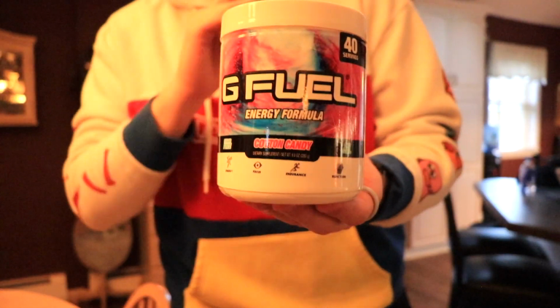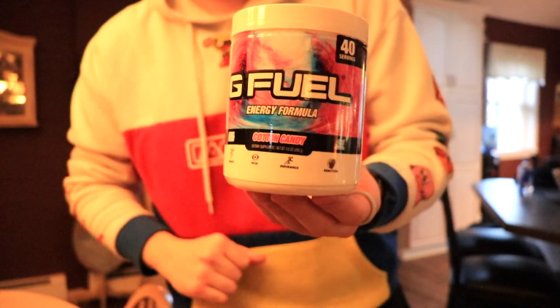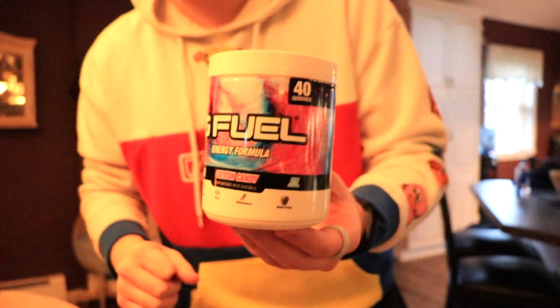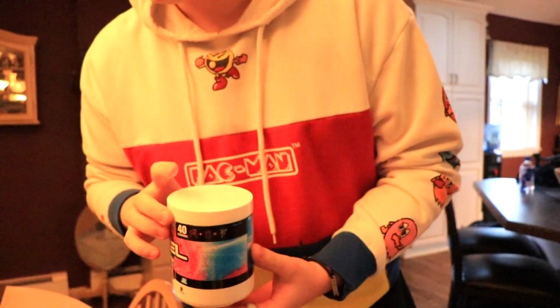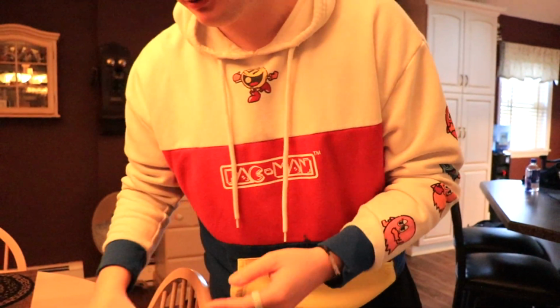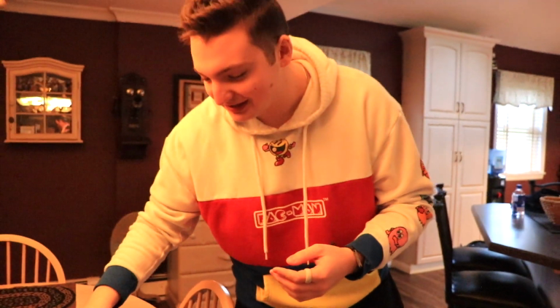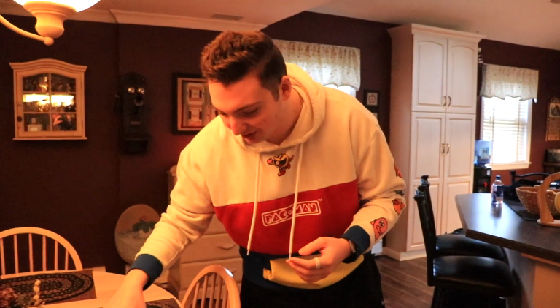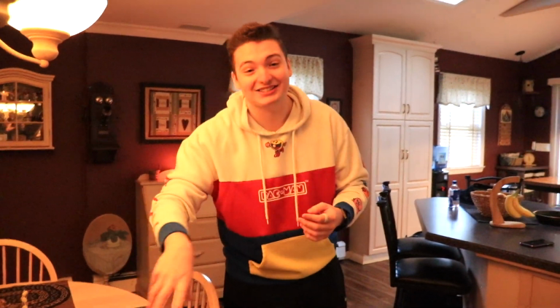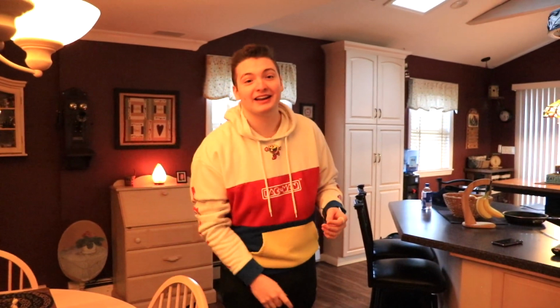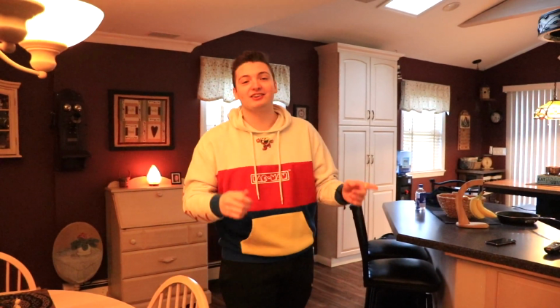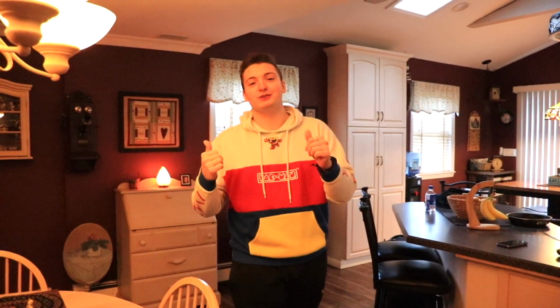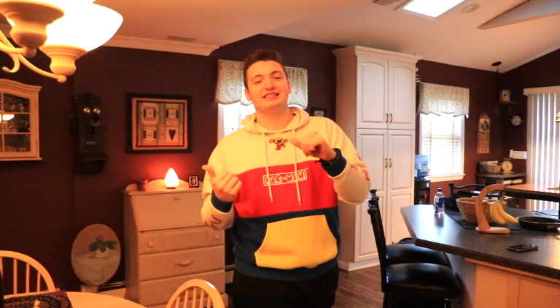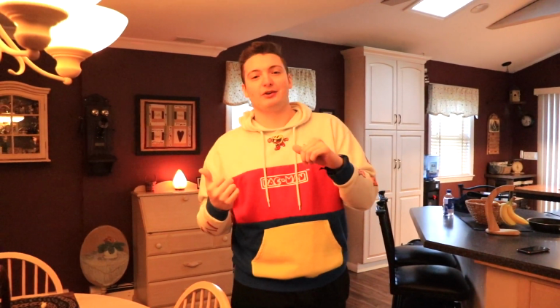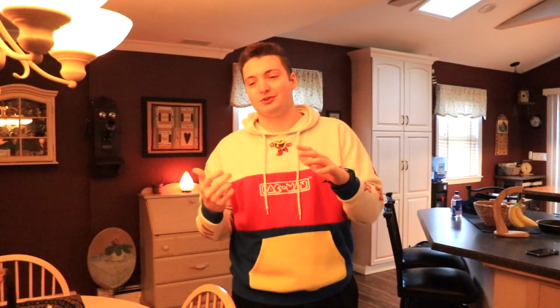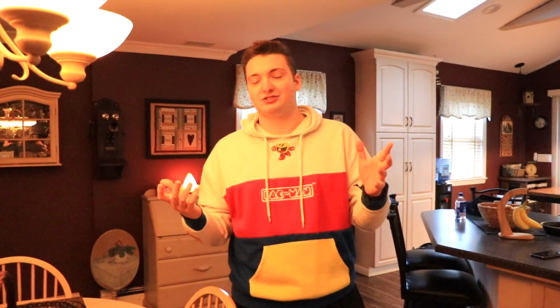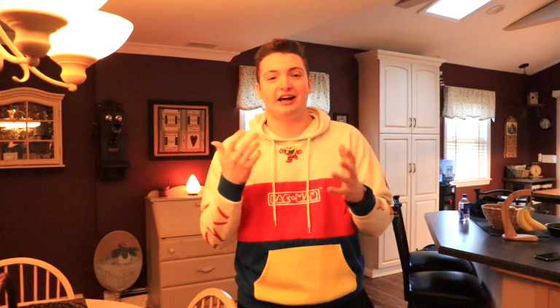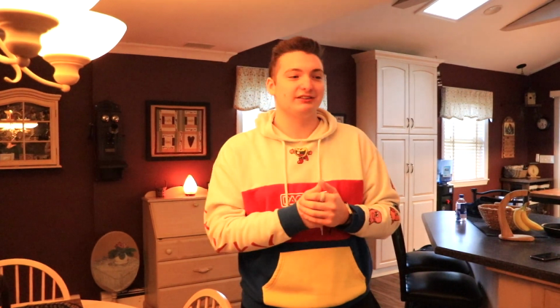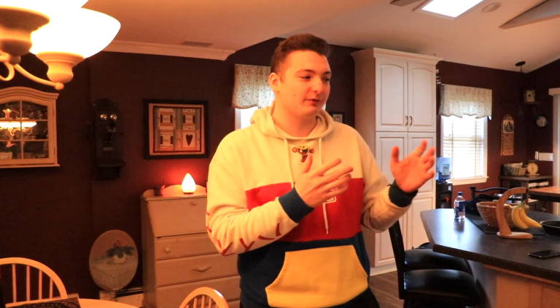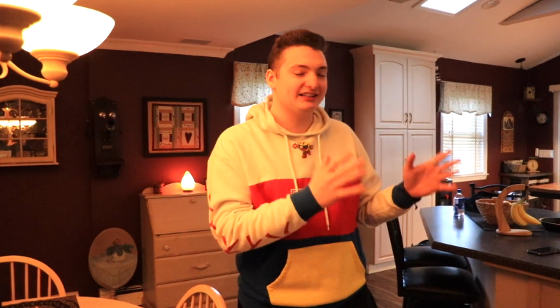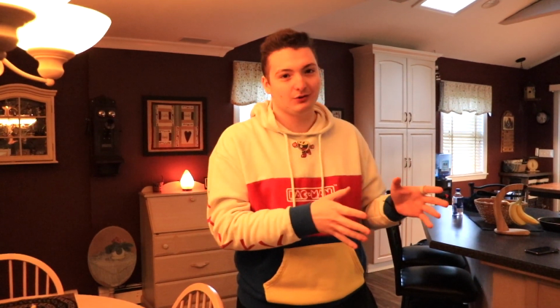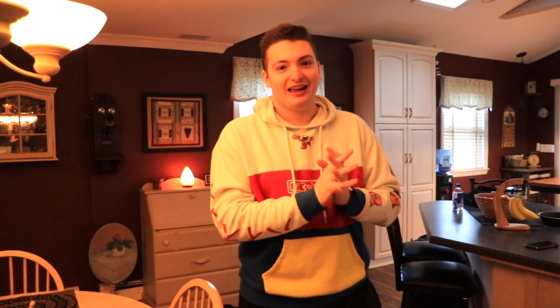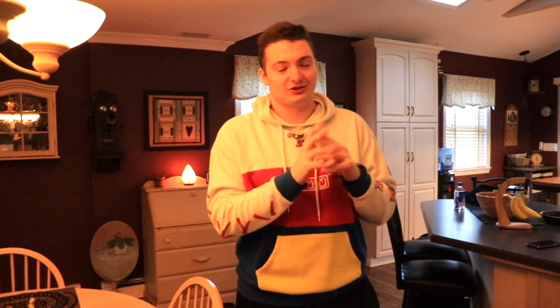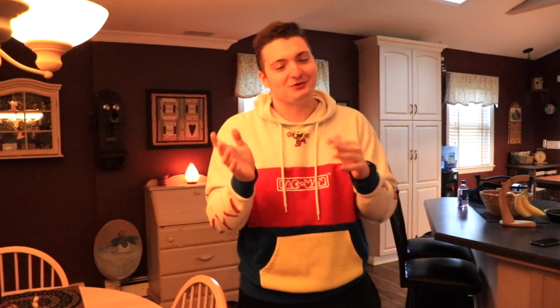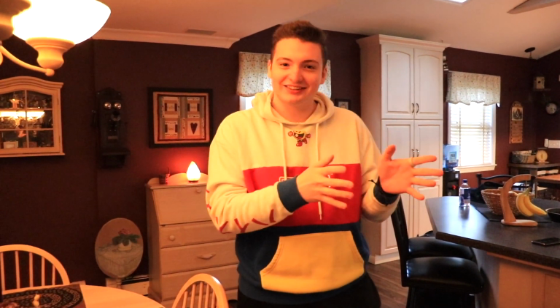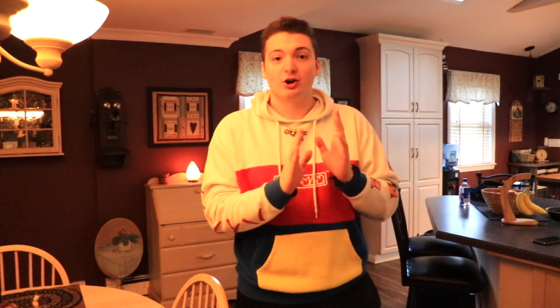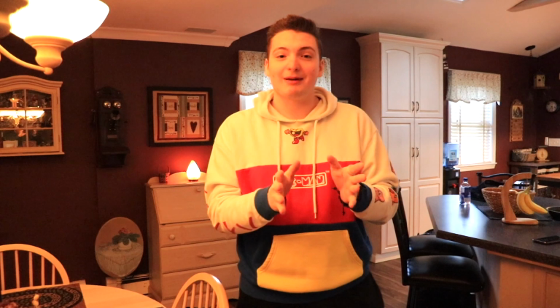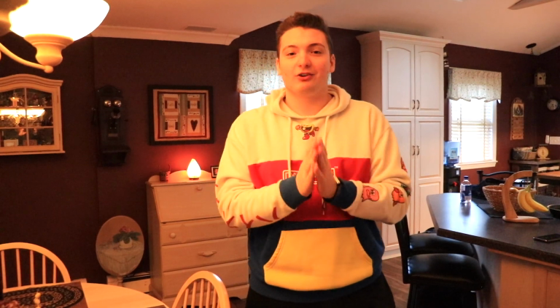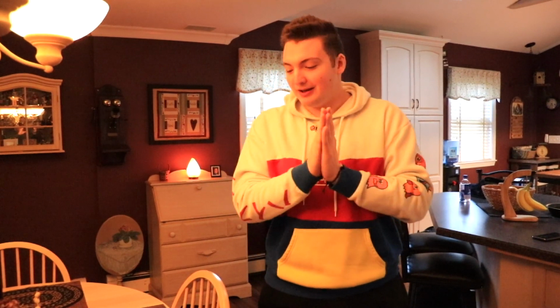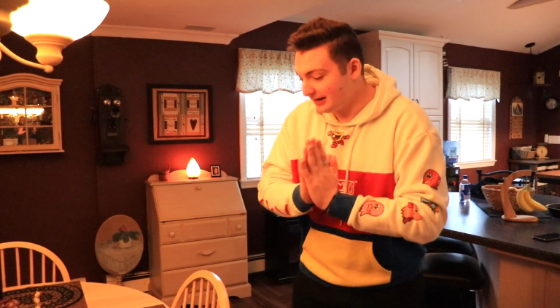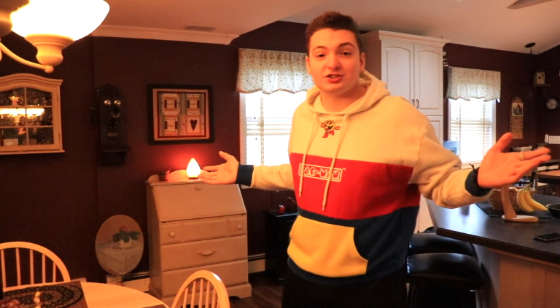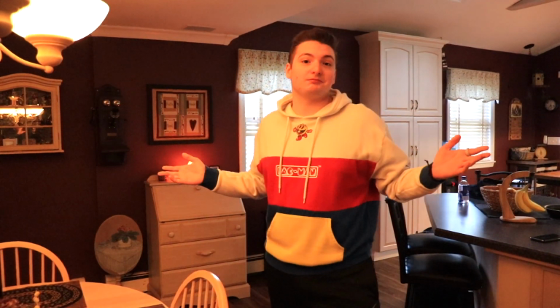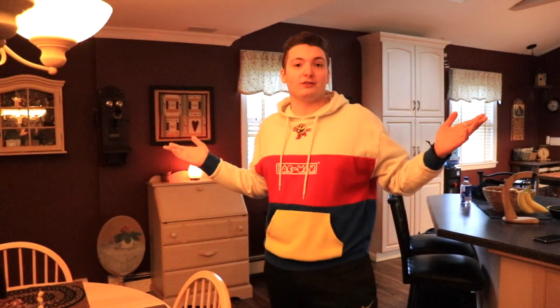If you haven't already, turn on post notifications for the channel, hit that sub button, and check out the G Fuel gelatin series that we are also doing on the channel. We have a lot of G Fuel flavors we've made into gelatin — go check them out, they're awesome. But yeah, let's head over there.